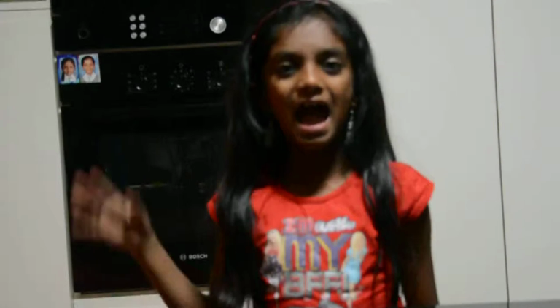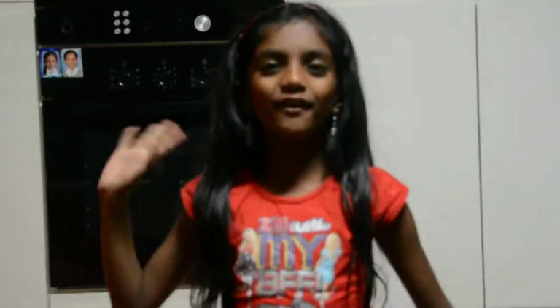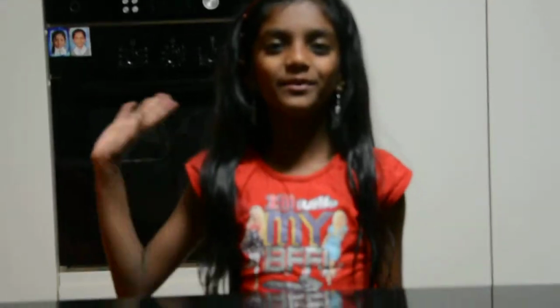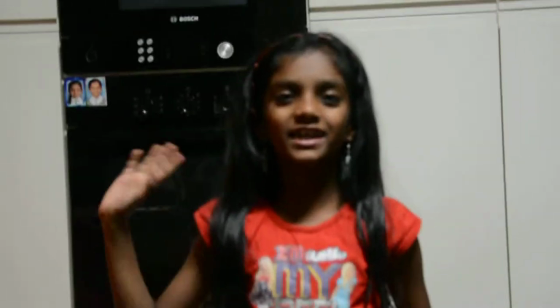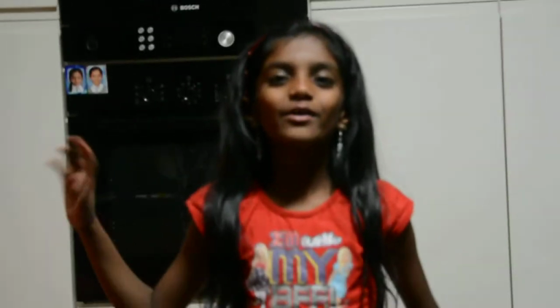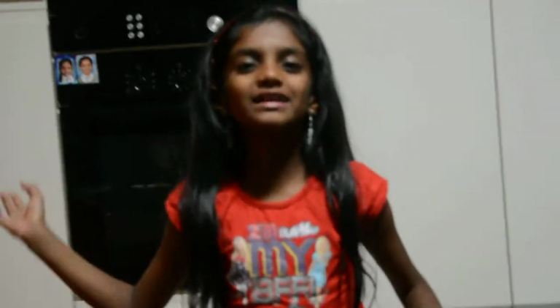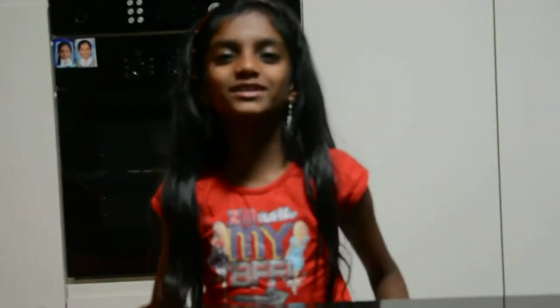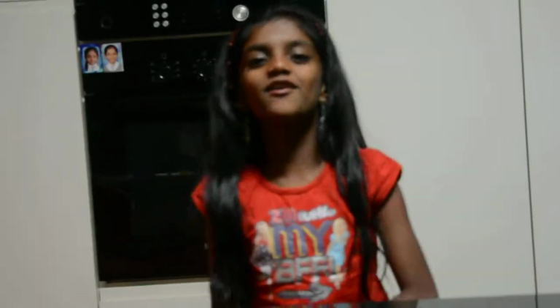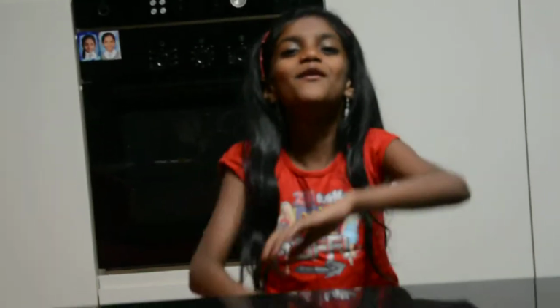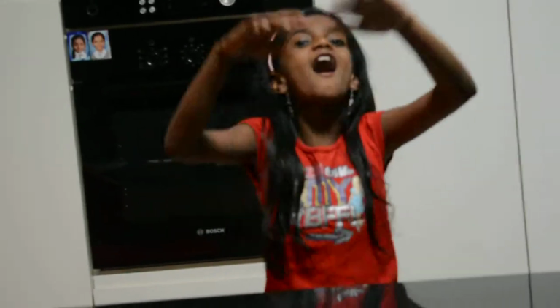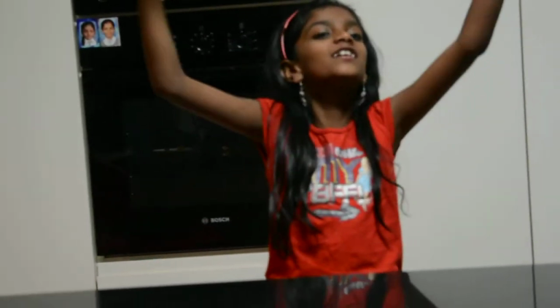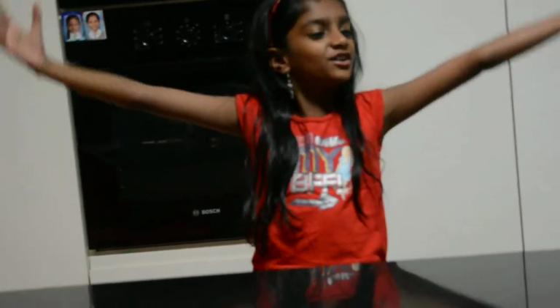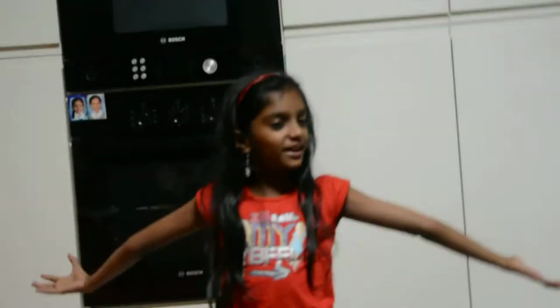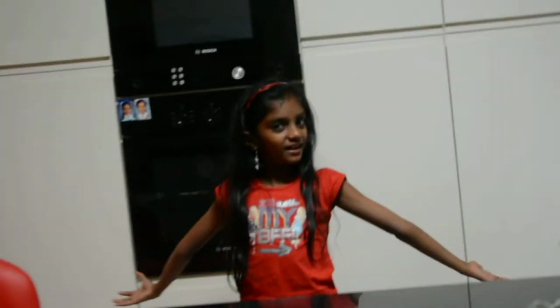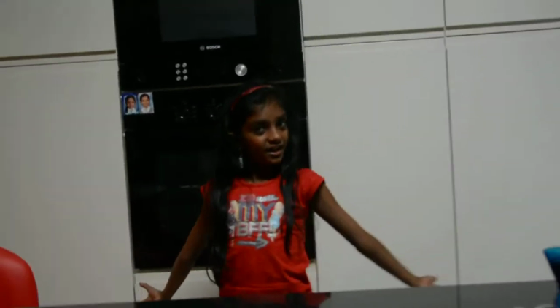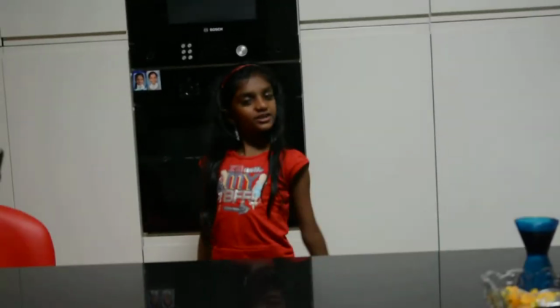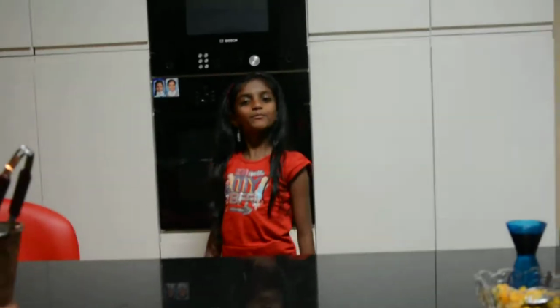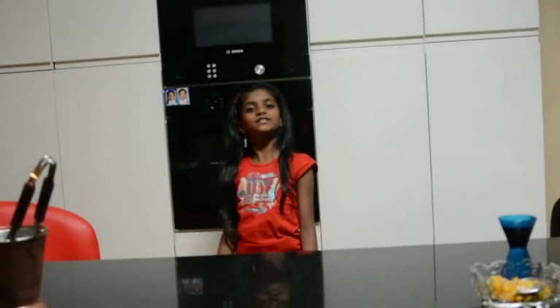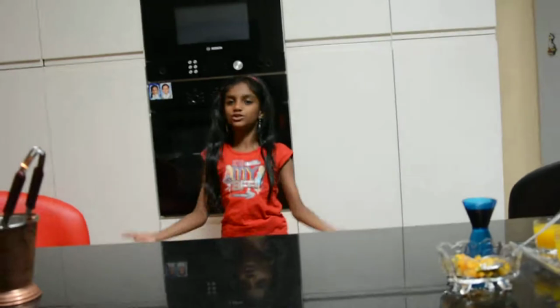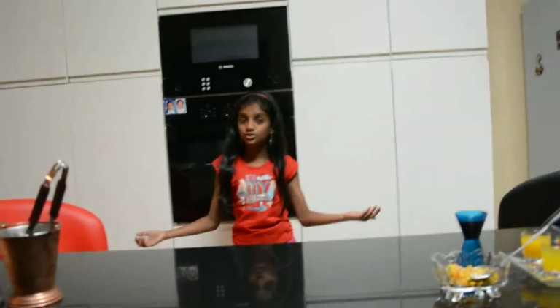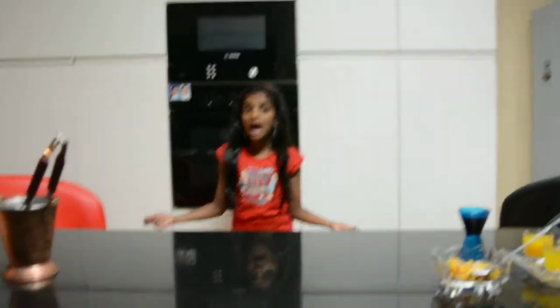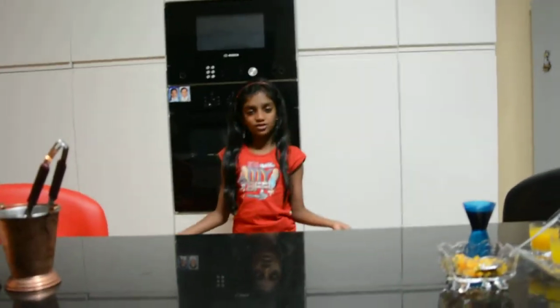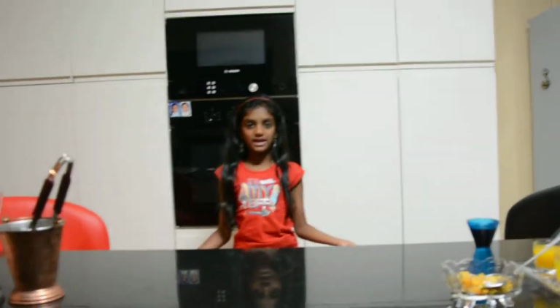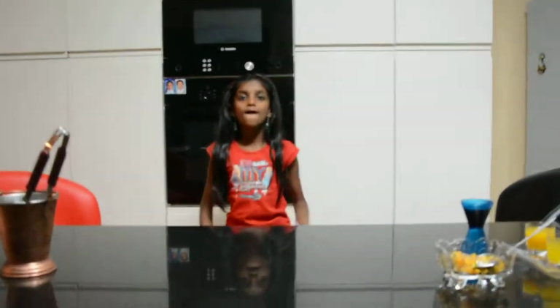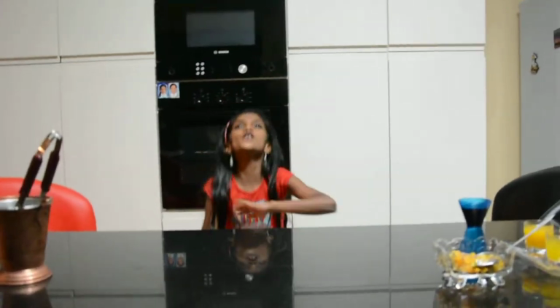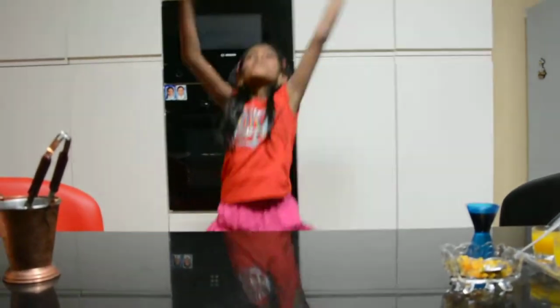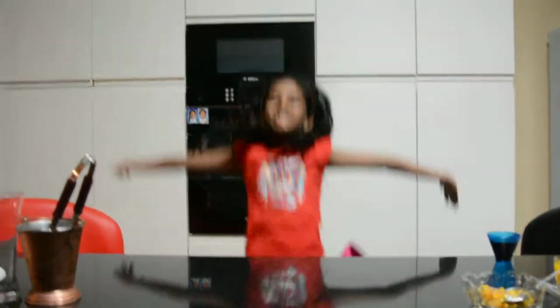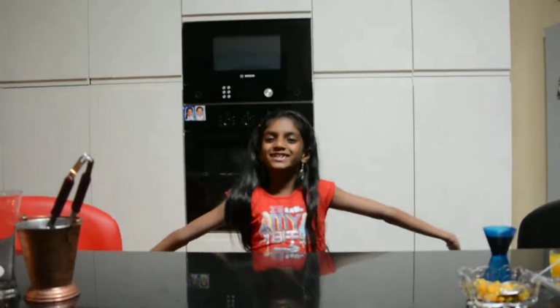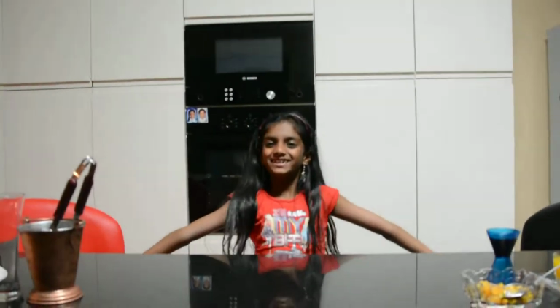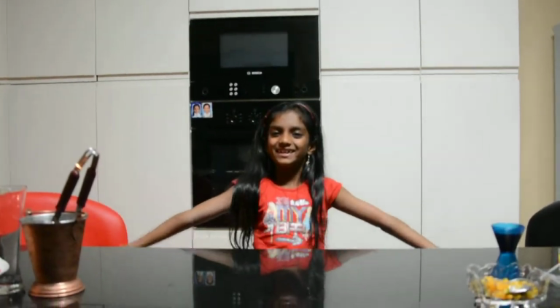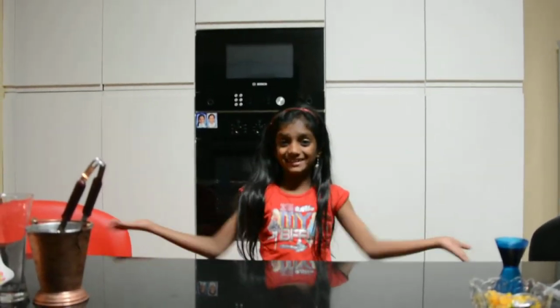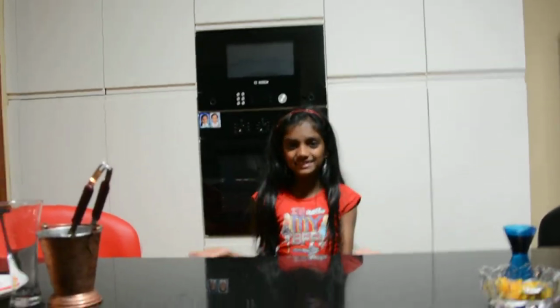Hi everybody, welcome to the raw kitchen. Today we are going to teach you how to make fruit punch. It's easy.